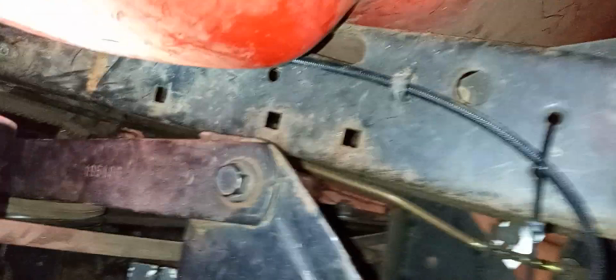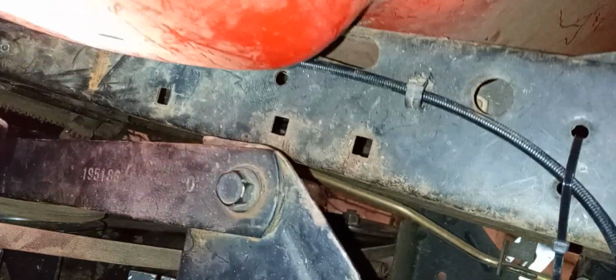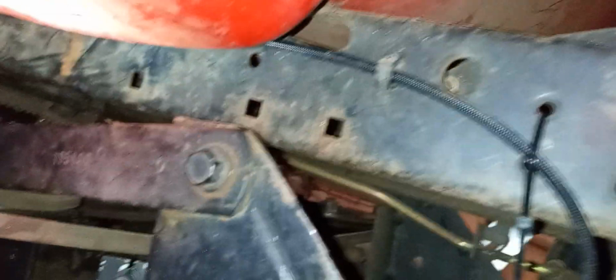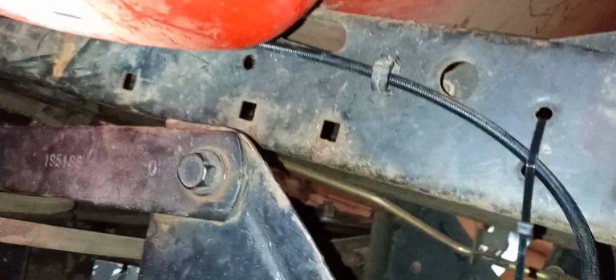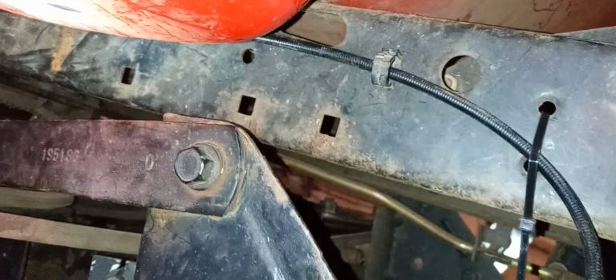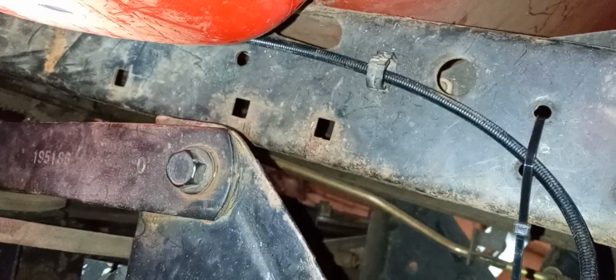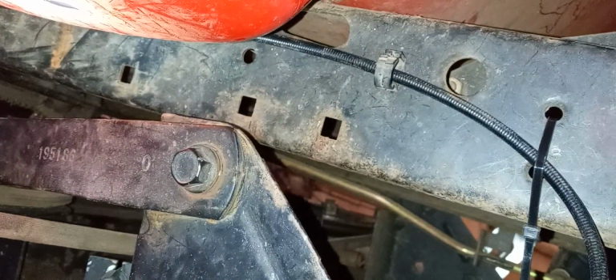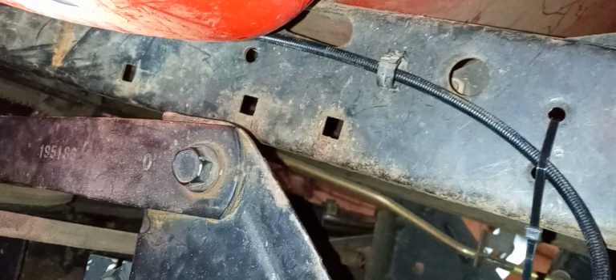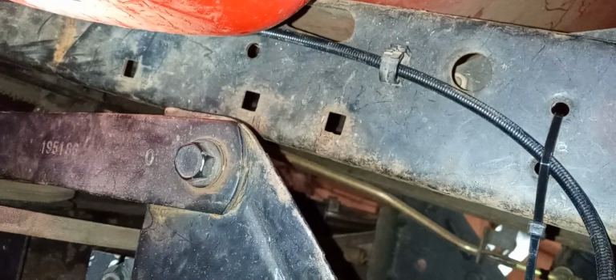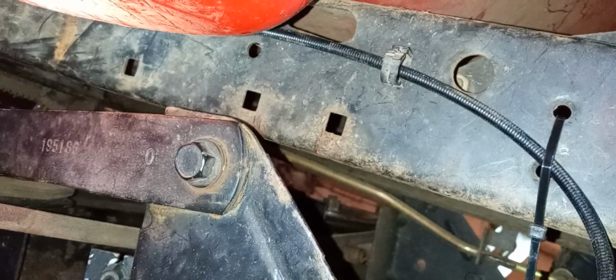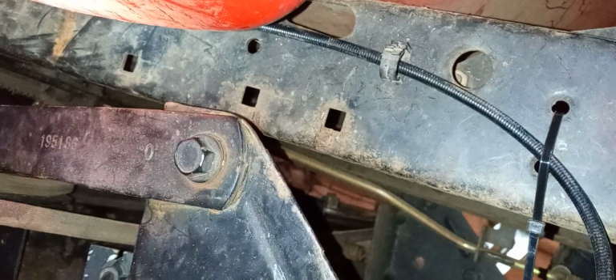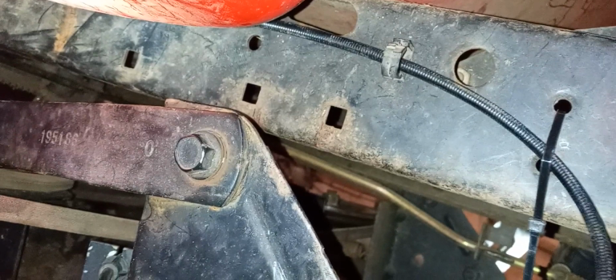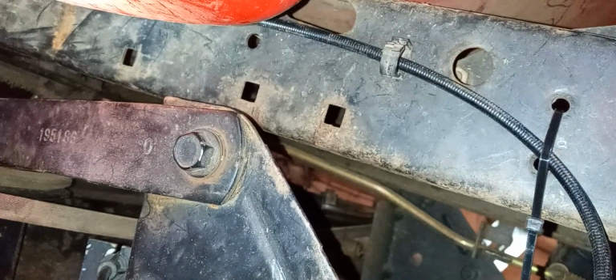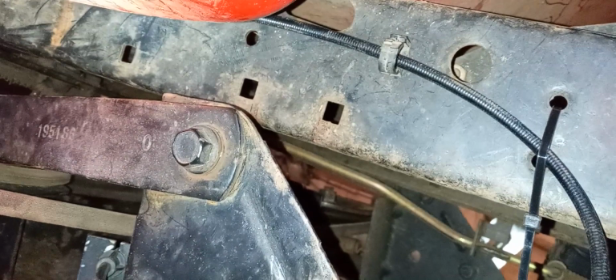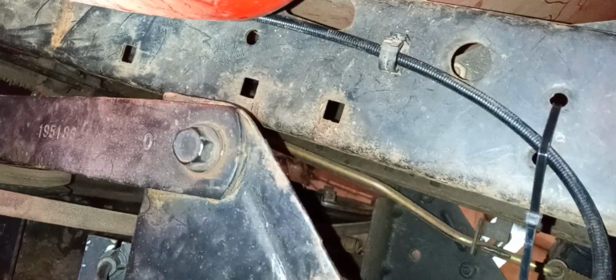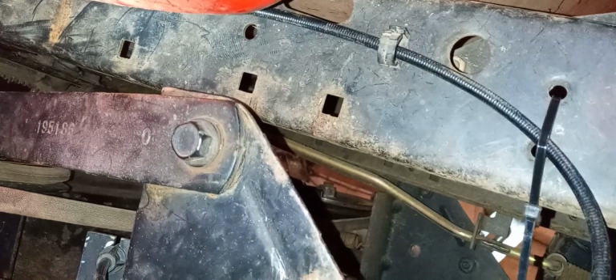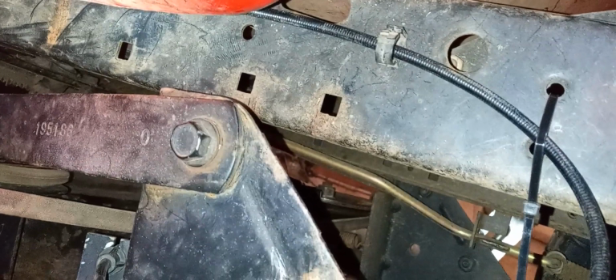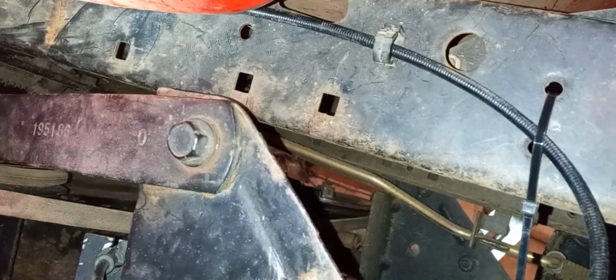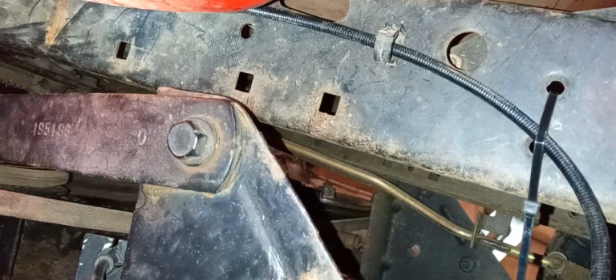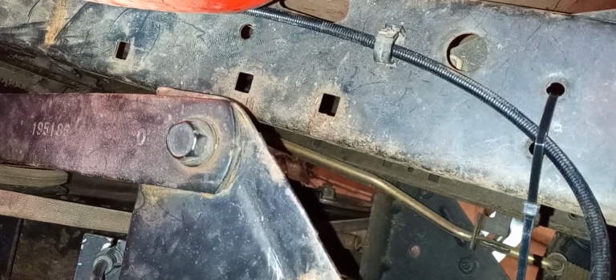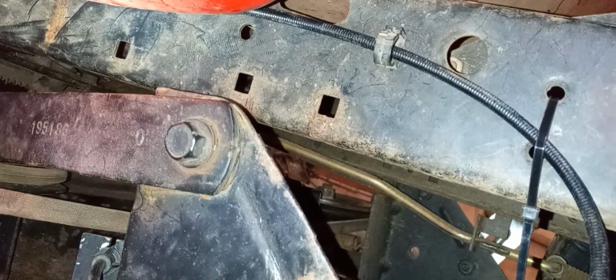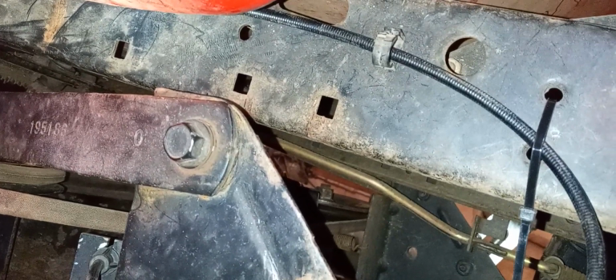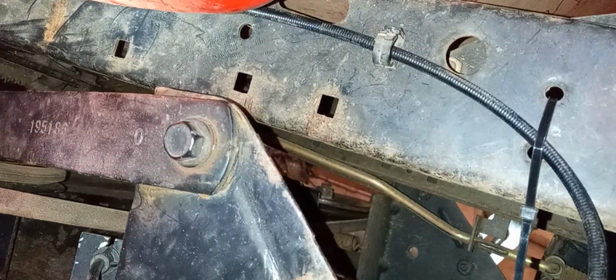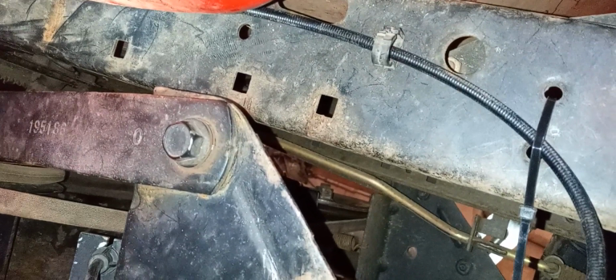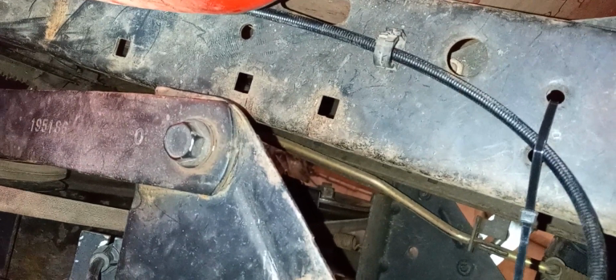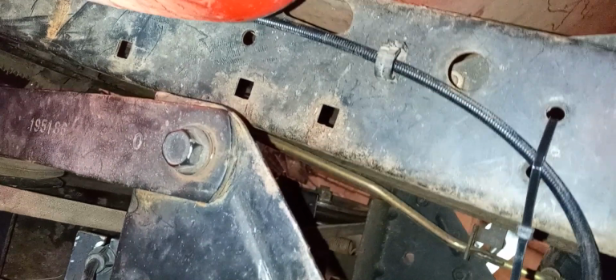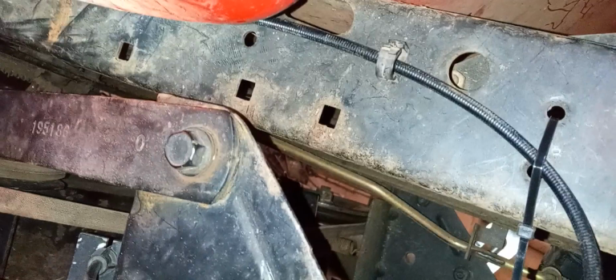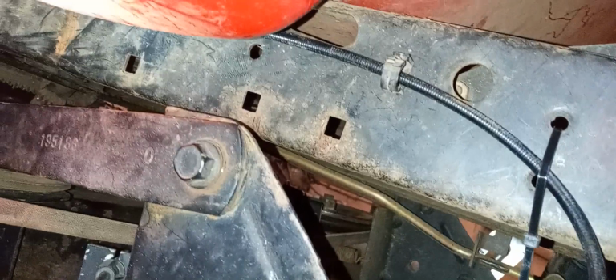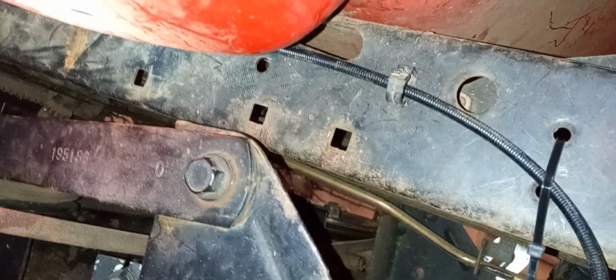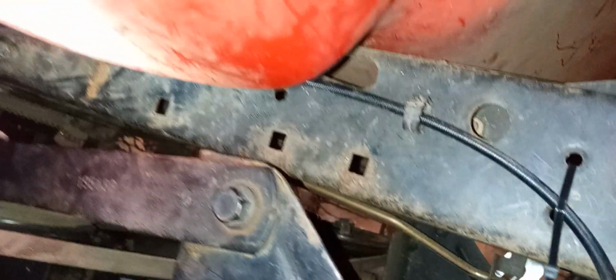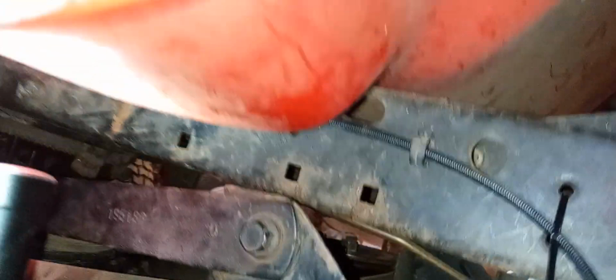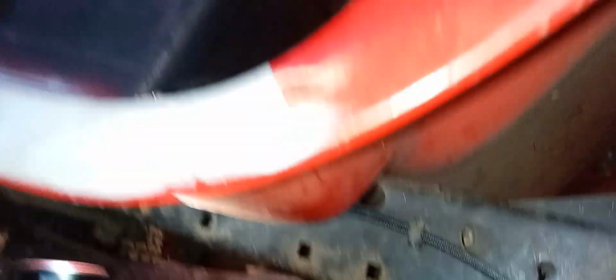all you do is take a zip tie, run it through the top hole, feed it through. There you go. I had another bright idea,